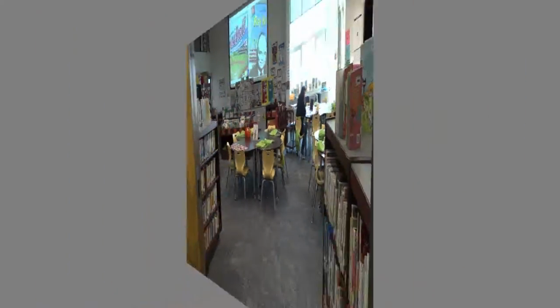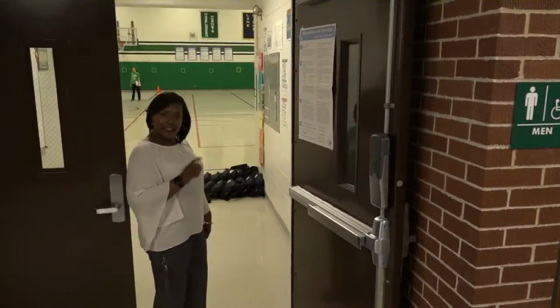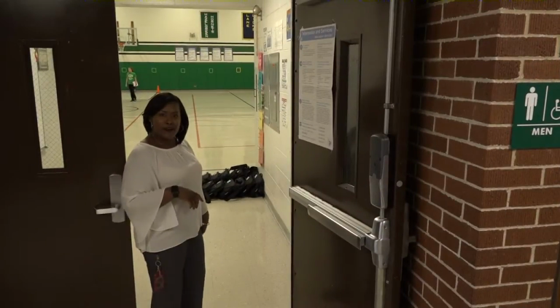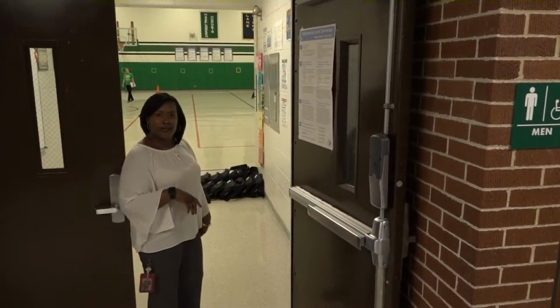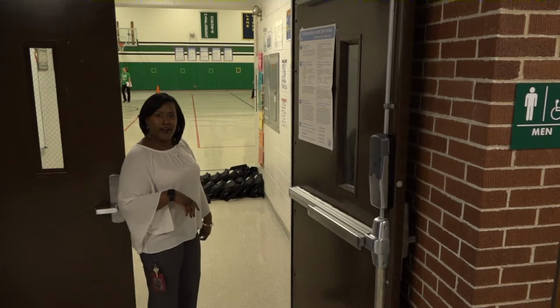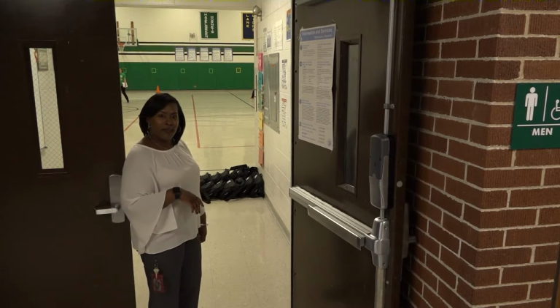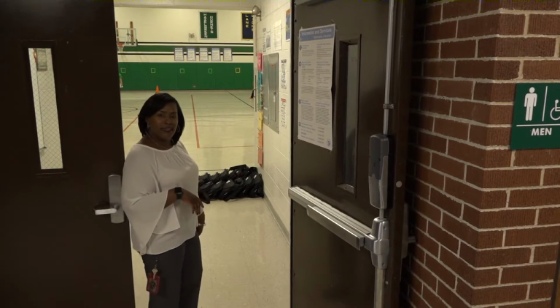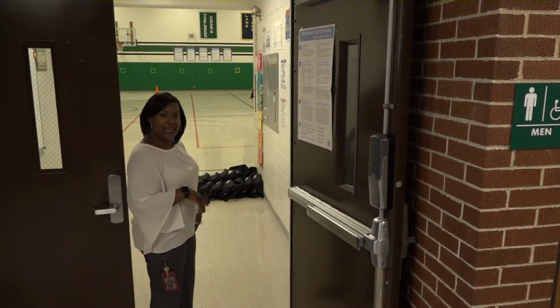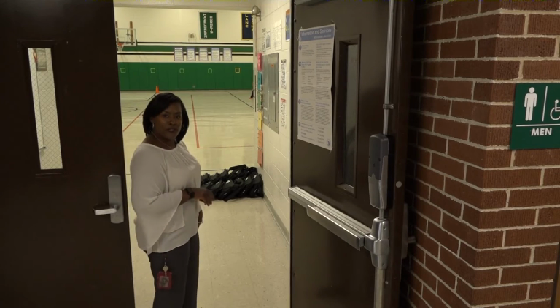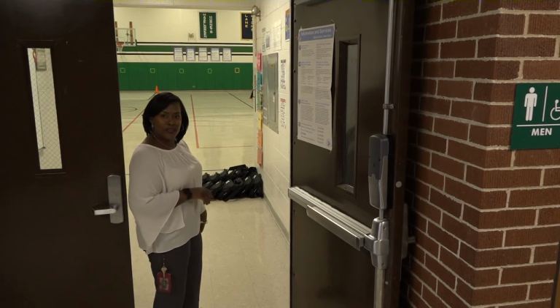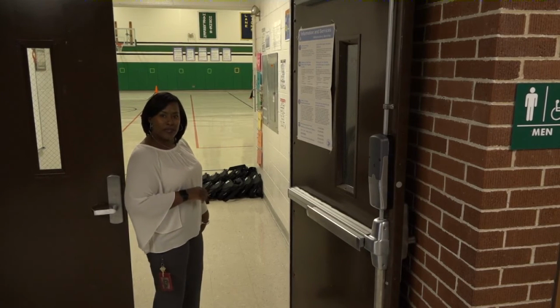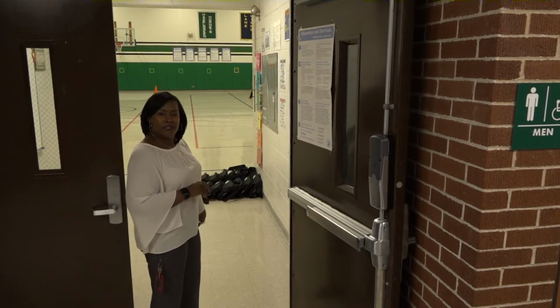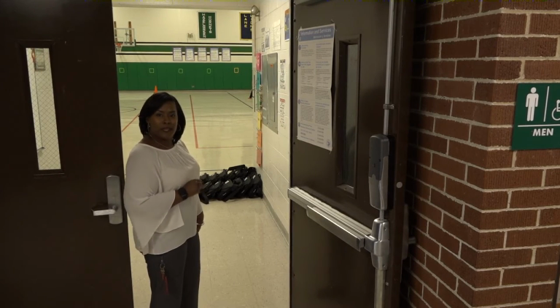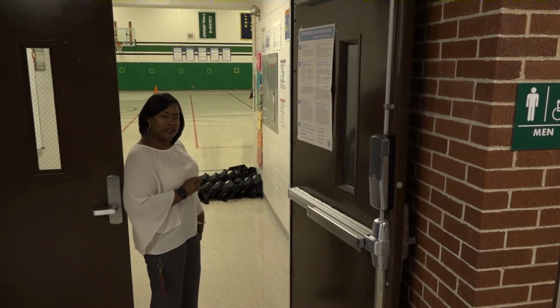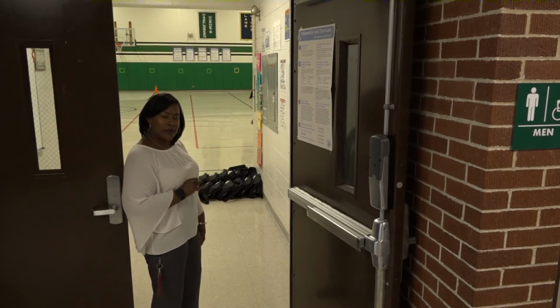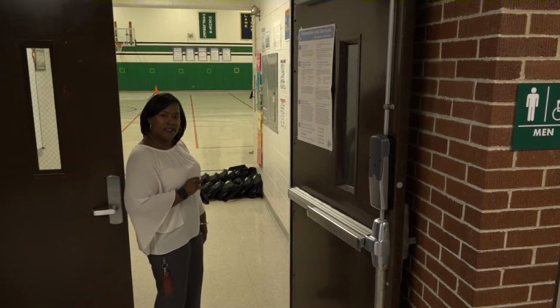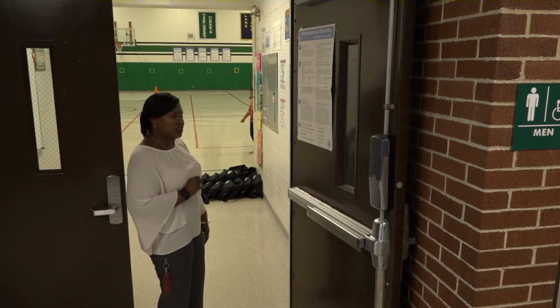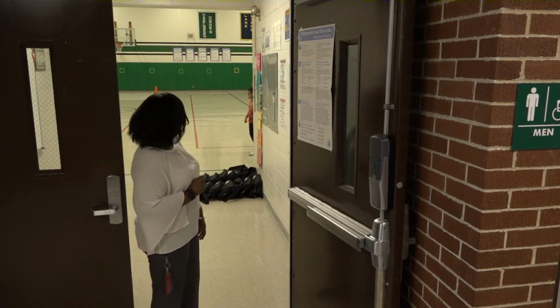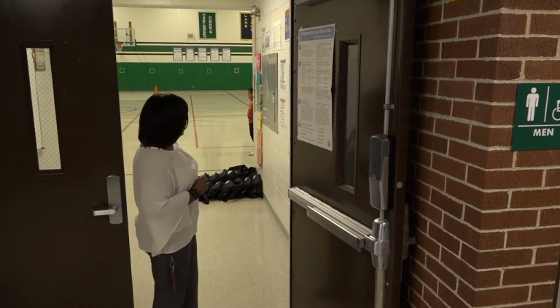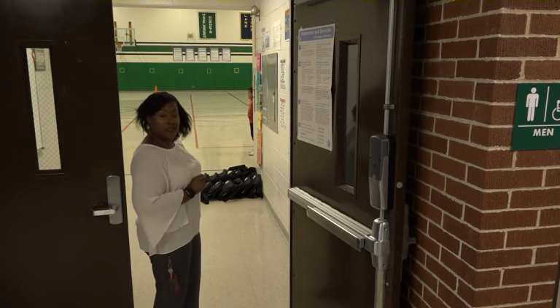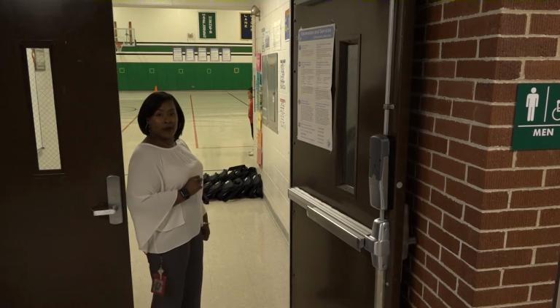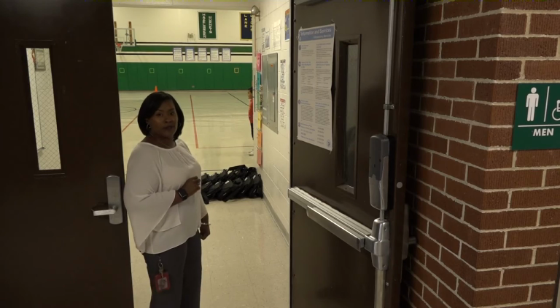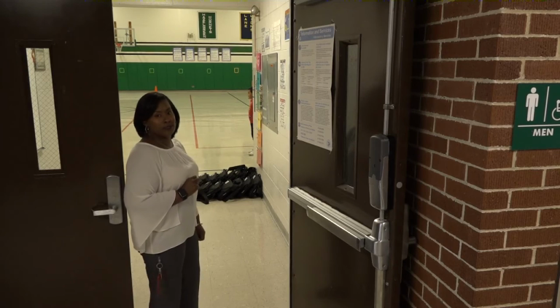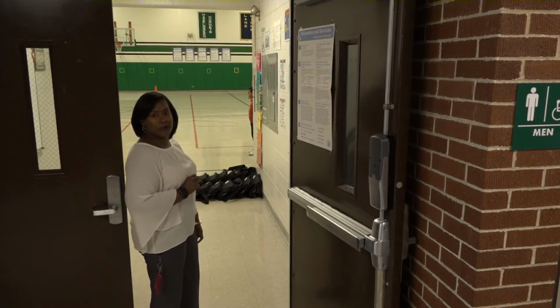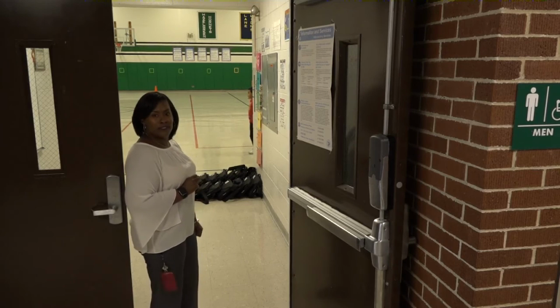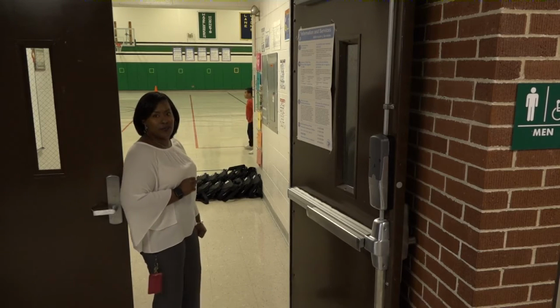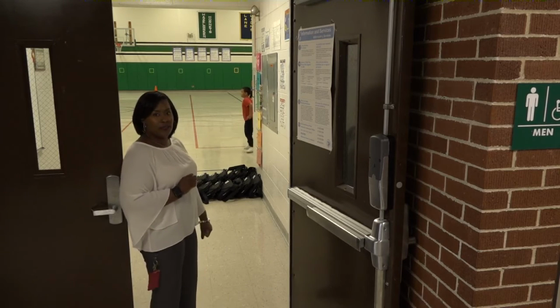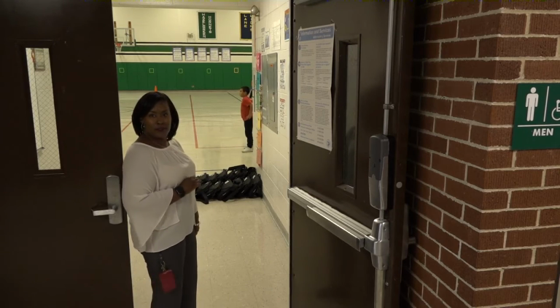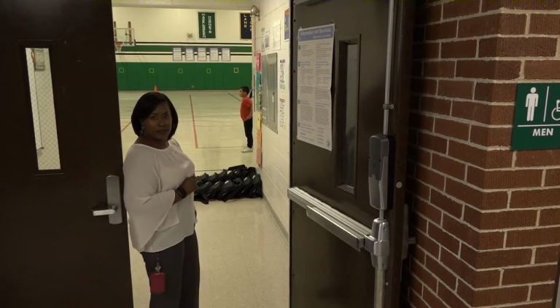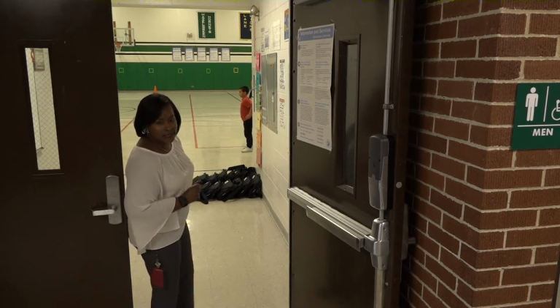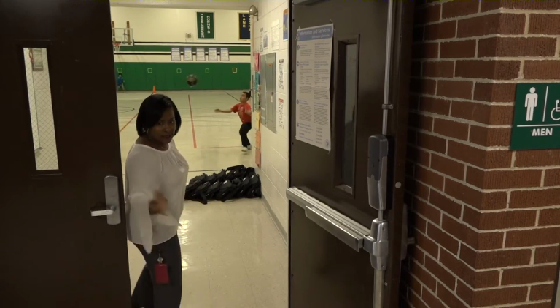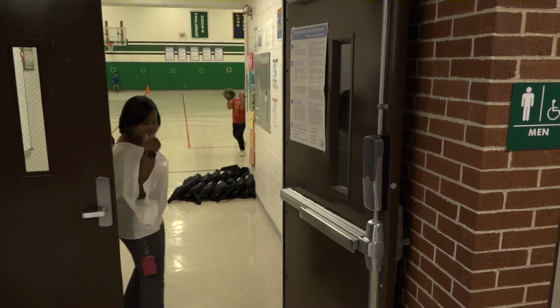At the end of our intermediate hallway is our gym. Mrs. Blalock is our PE teacher. And as you can see right now, the students are busy enjoying PE. Come on in.